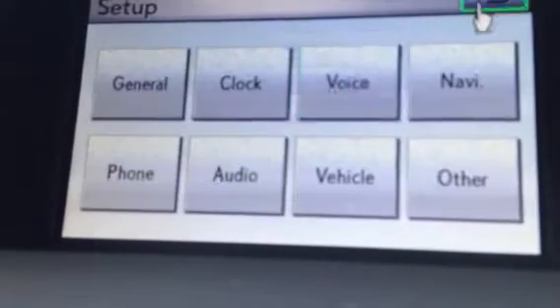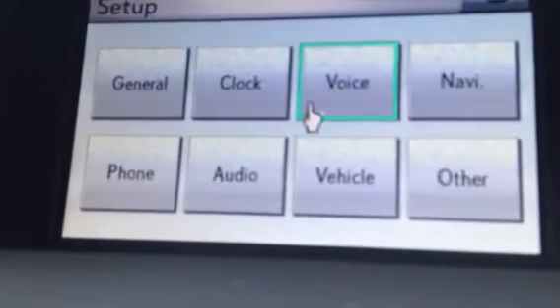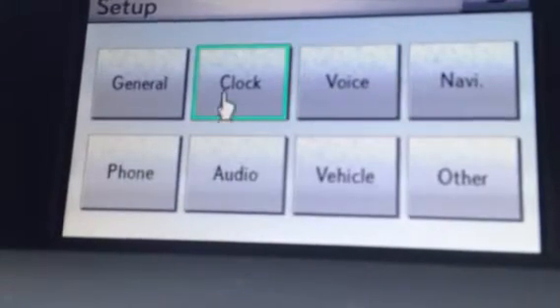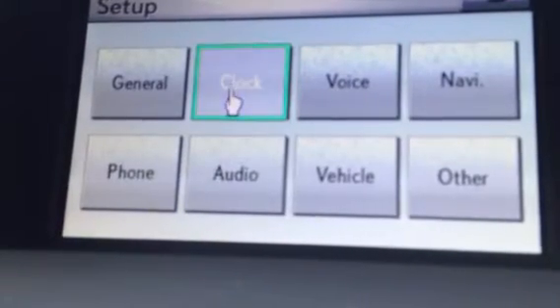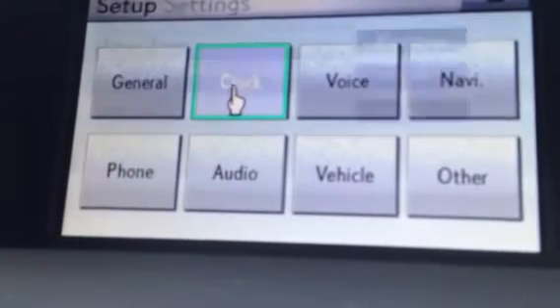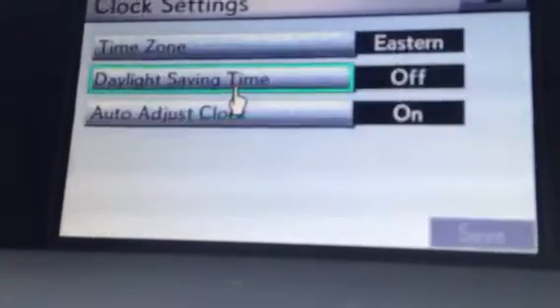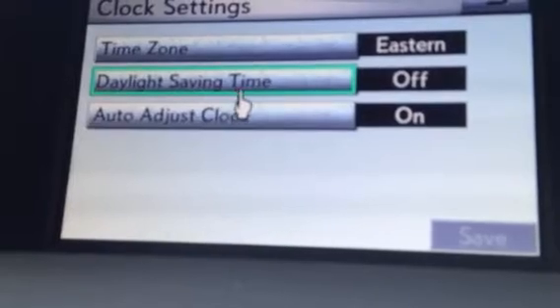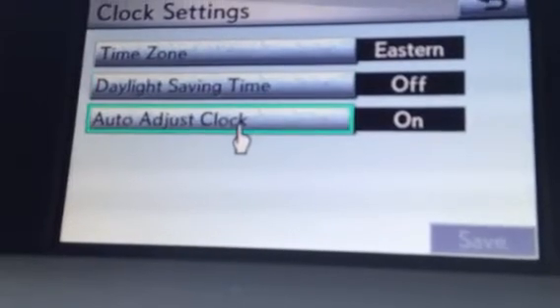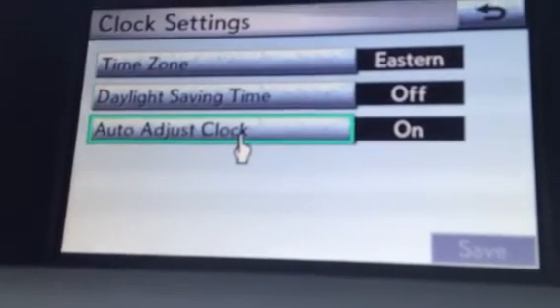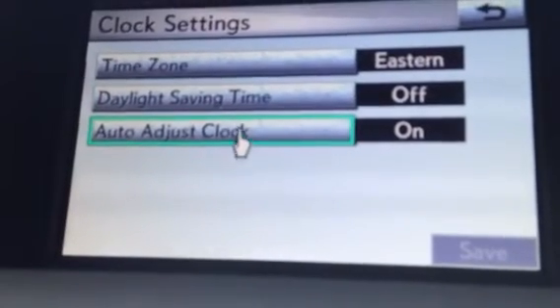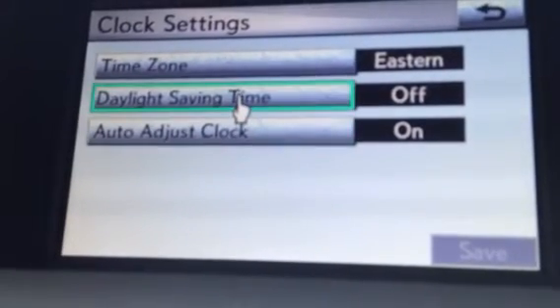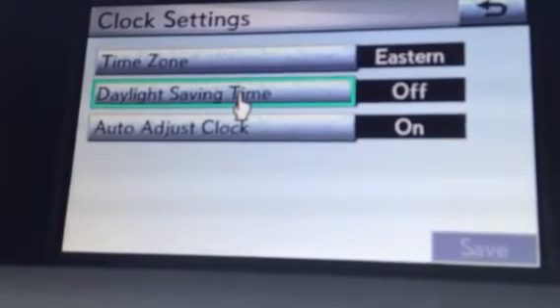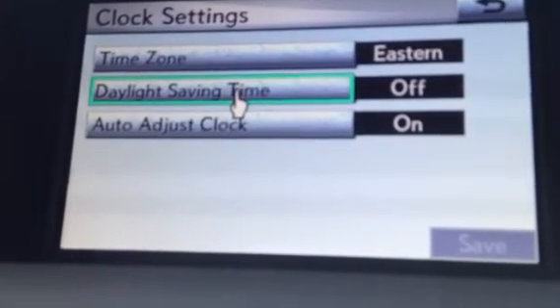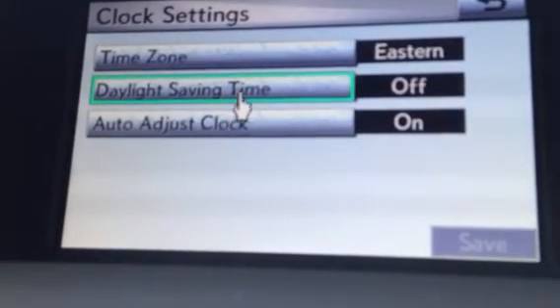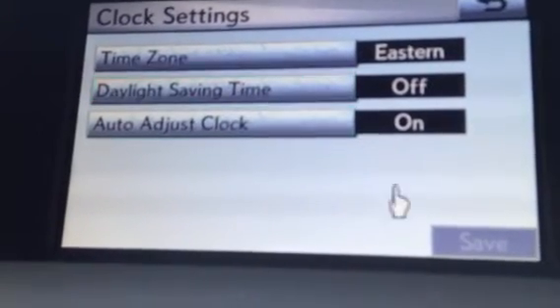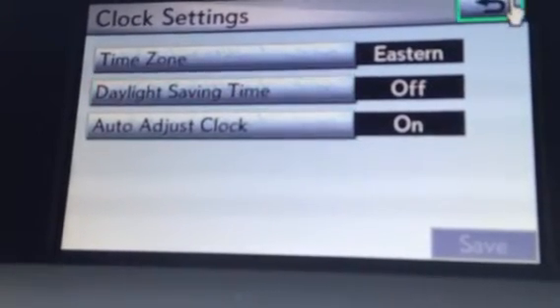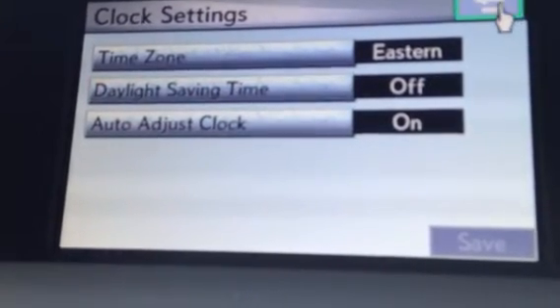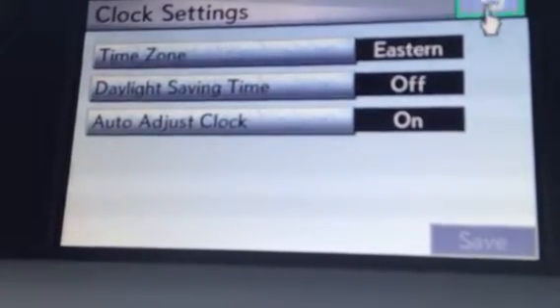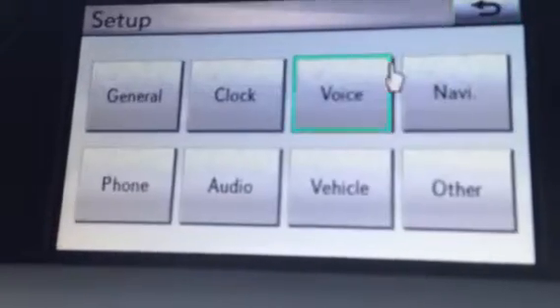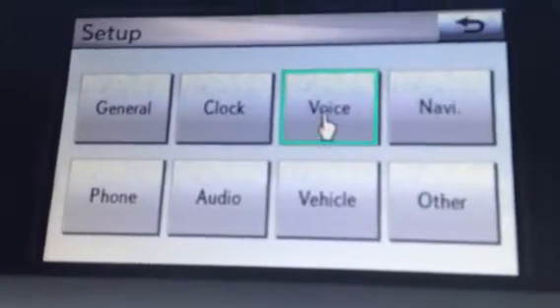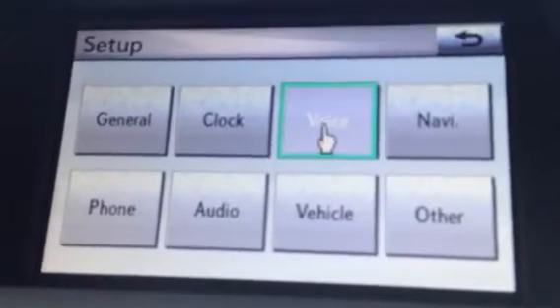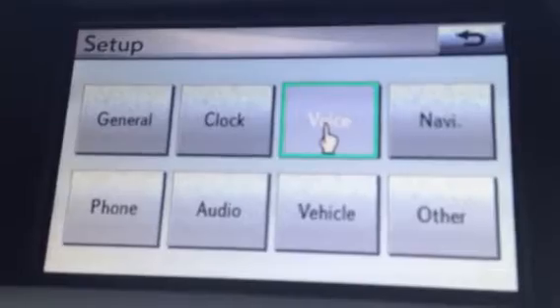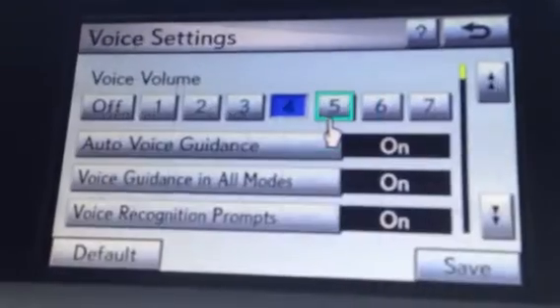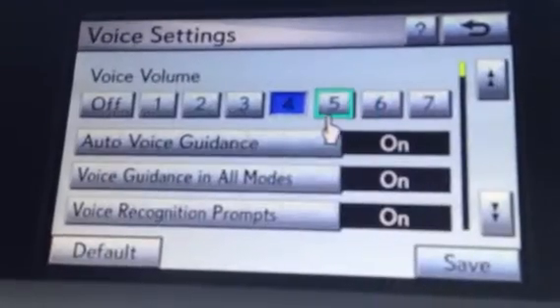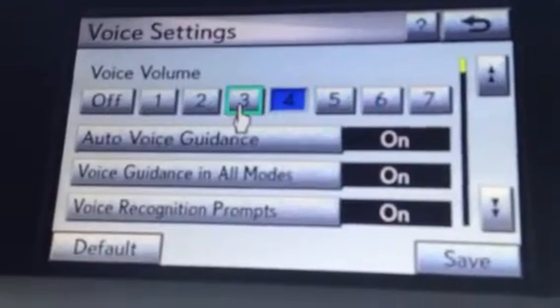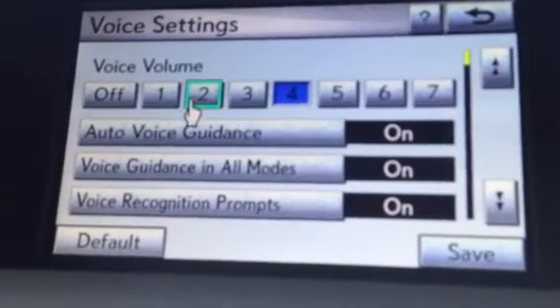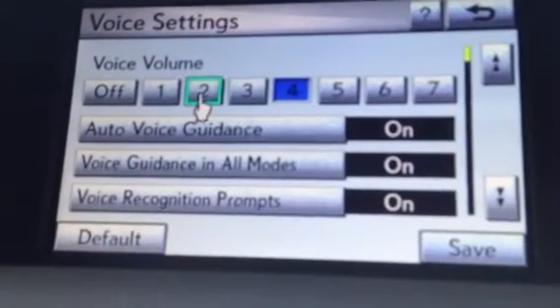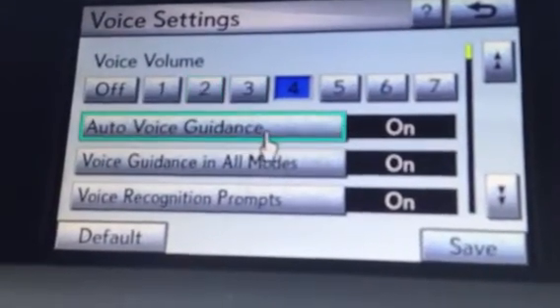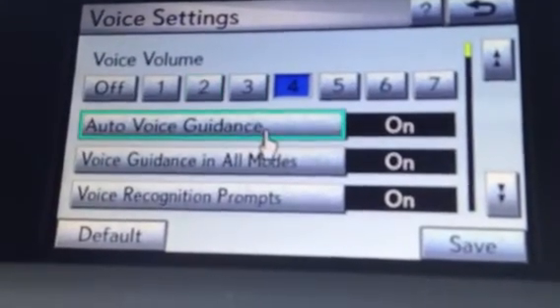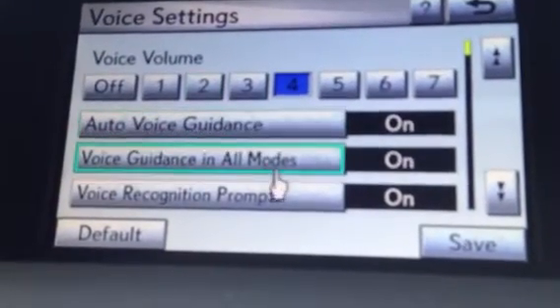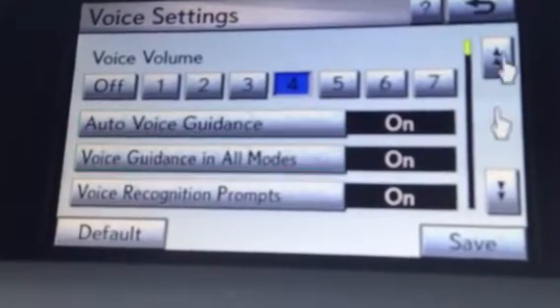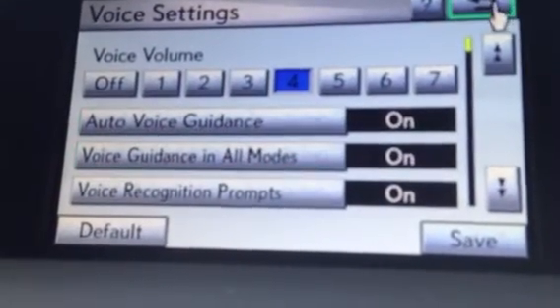You can come in to the clock, auto adjust the time, and manage your daylight savings time — turn that off and on. Under voice, you can go in and customize the voice, turn the volume up and down, and change the prompts.